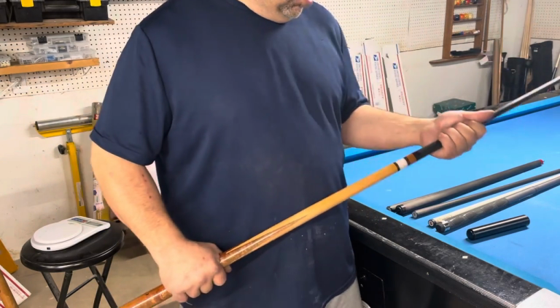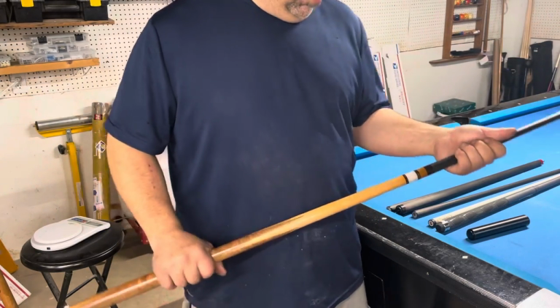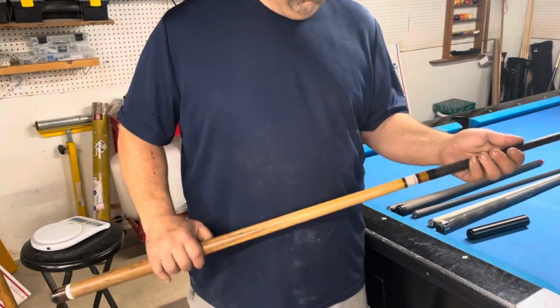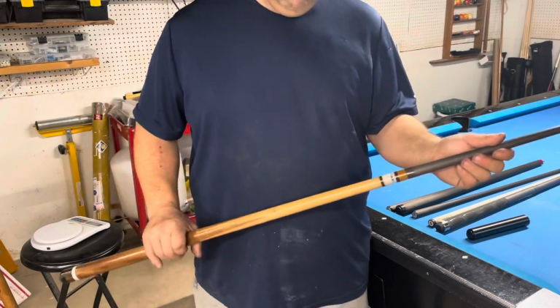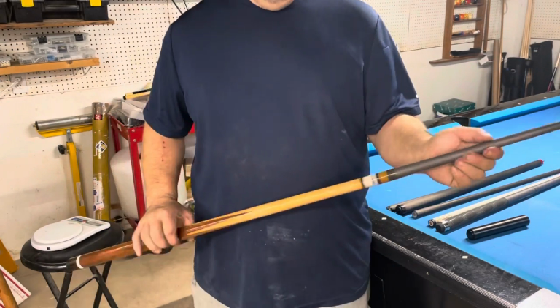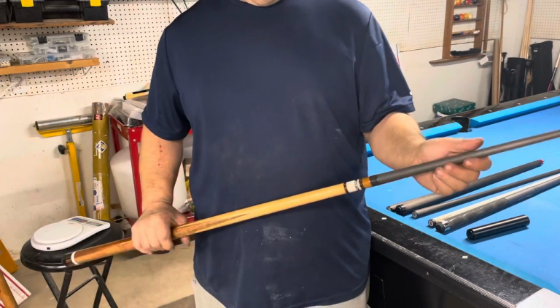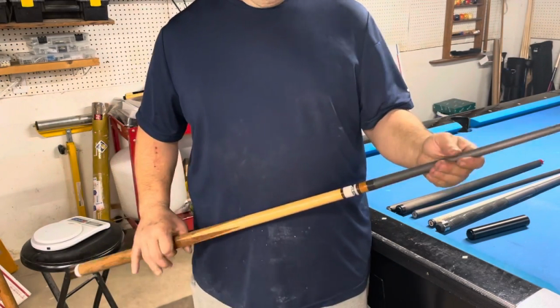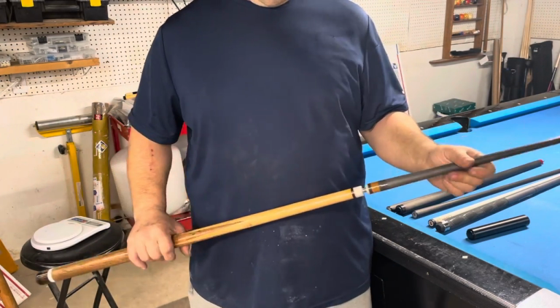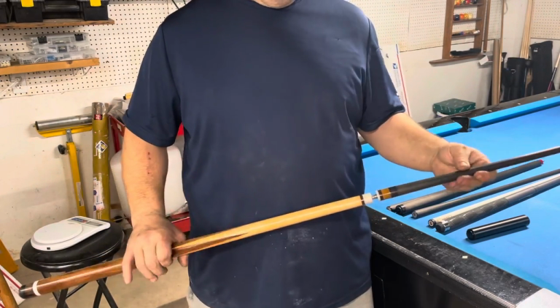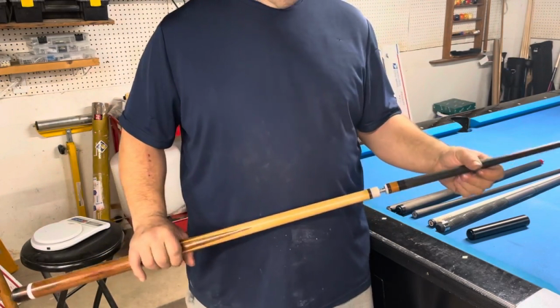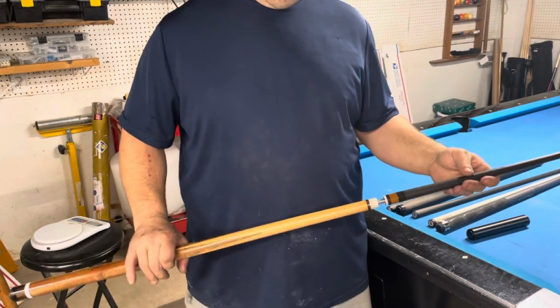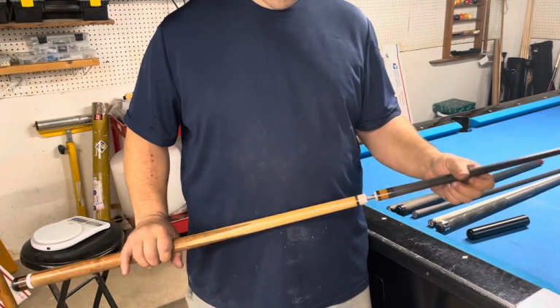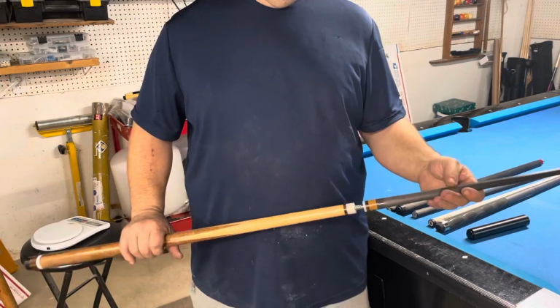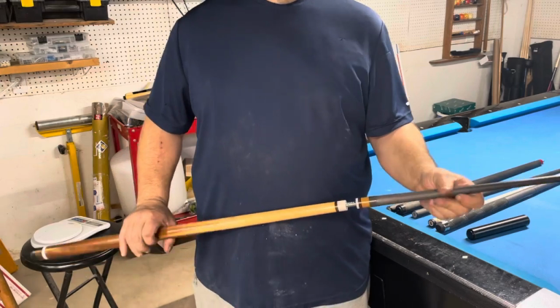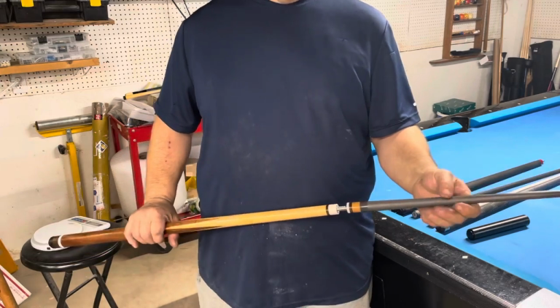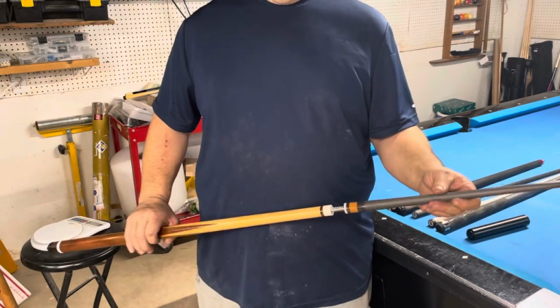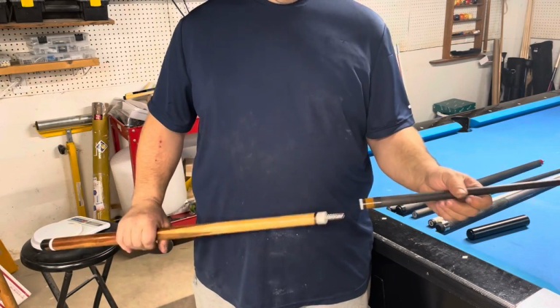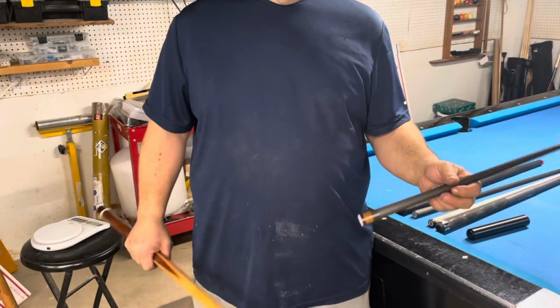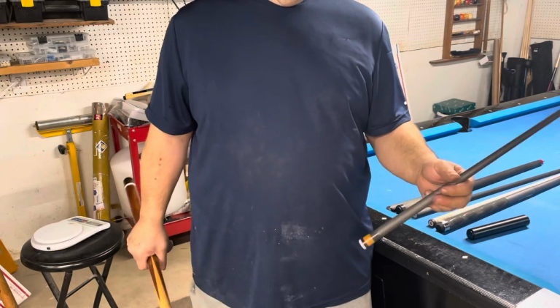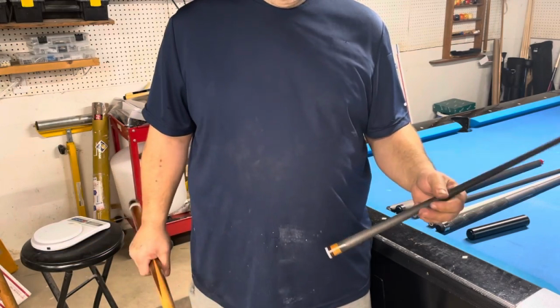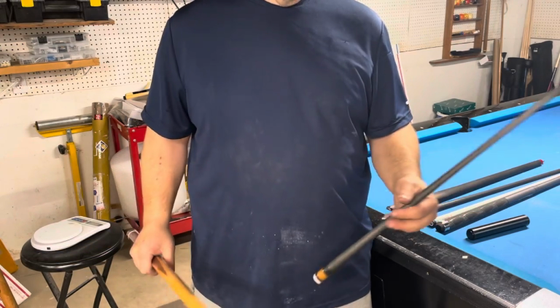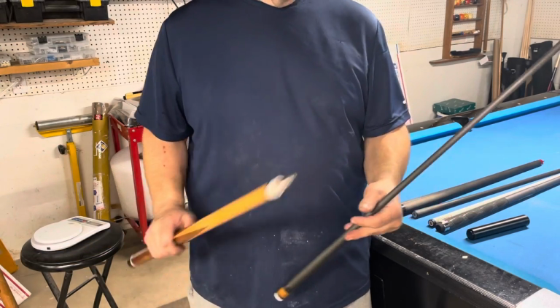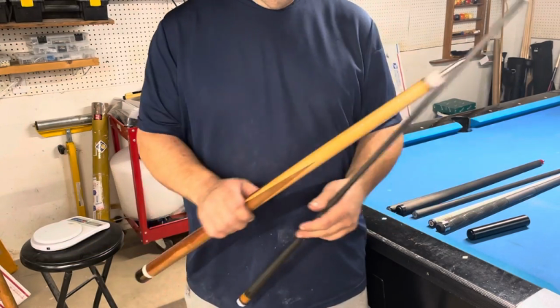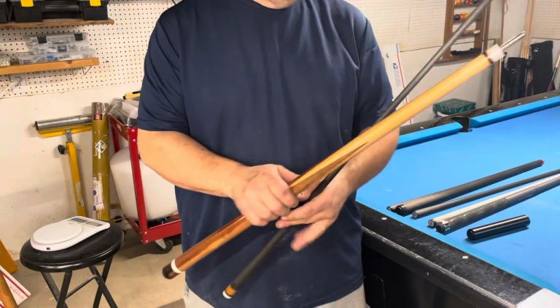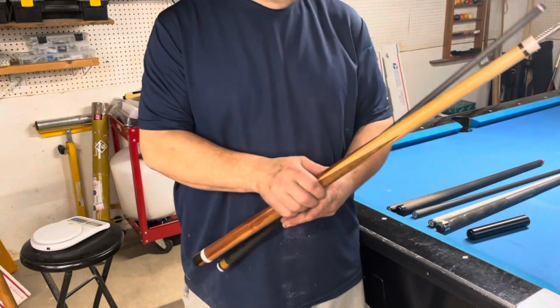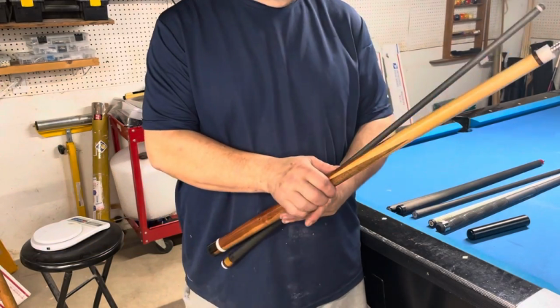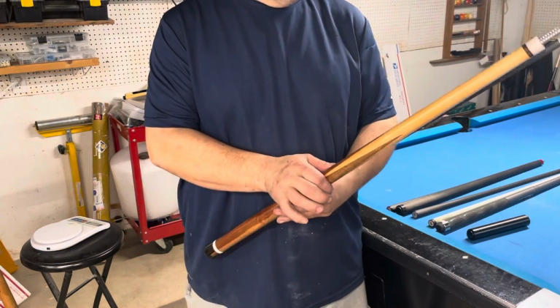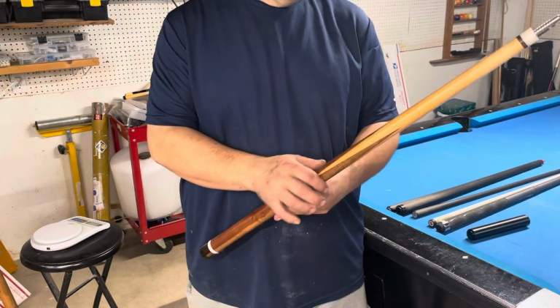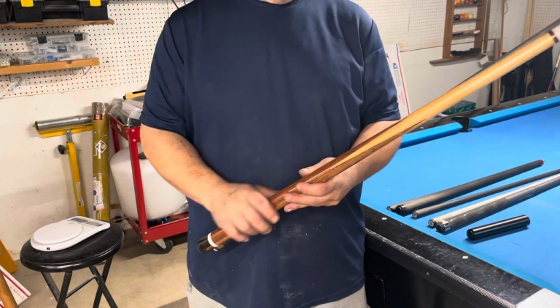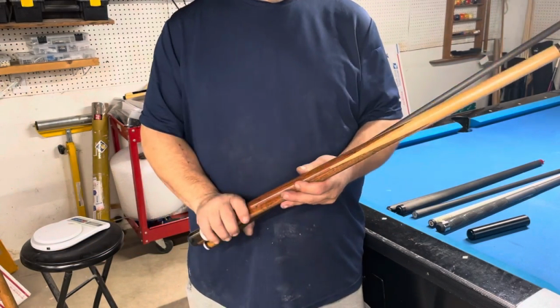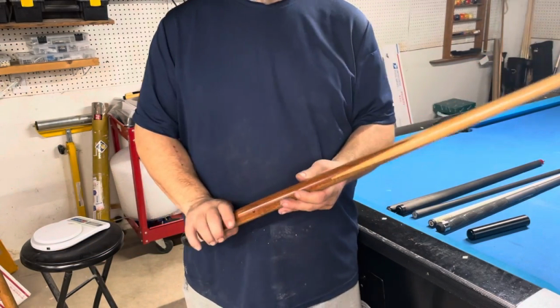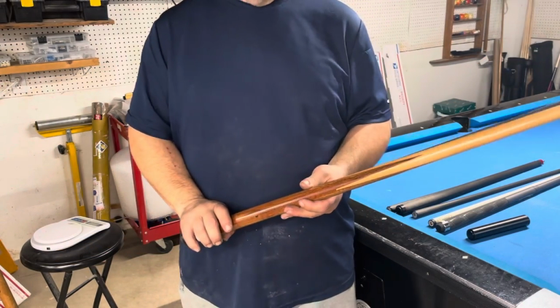A gentleman just called me today who is going to be giving me about 25 old house cues. So if anybody's interested in one, please don't hesitate to reach out and we can show it off to you.